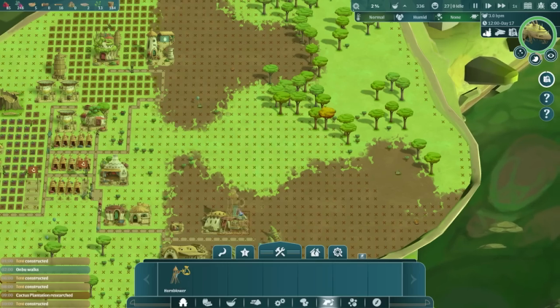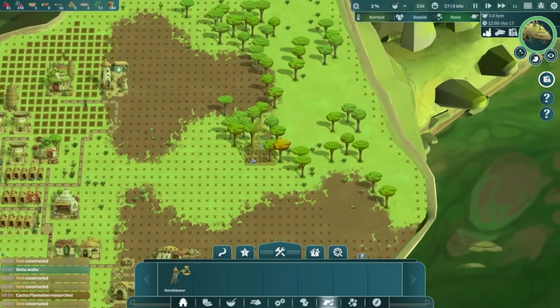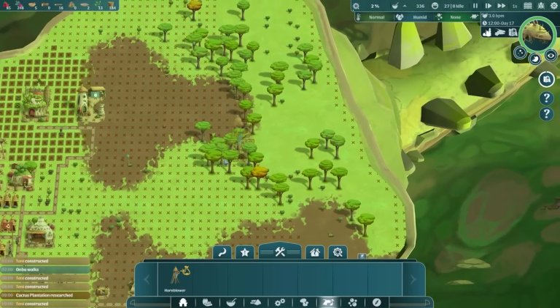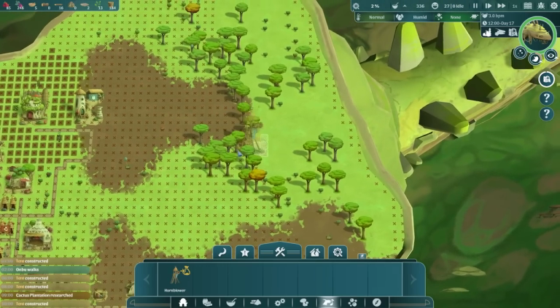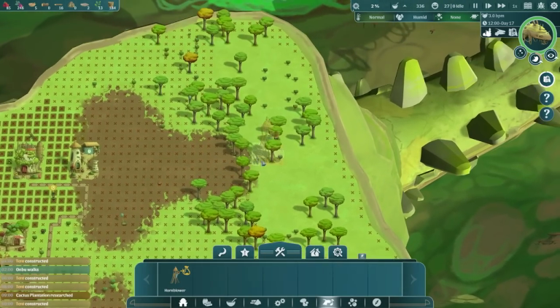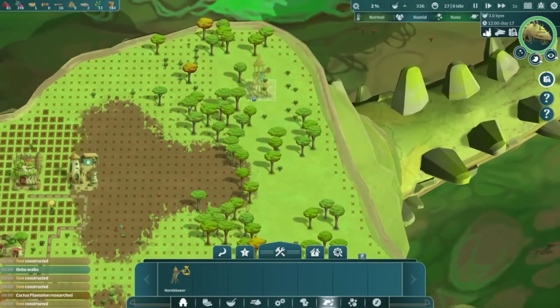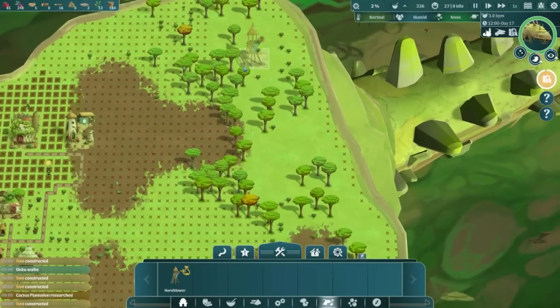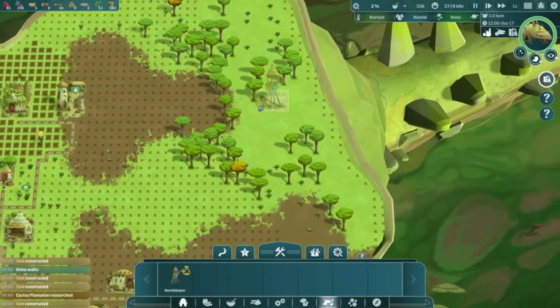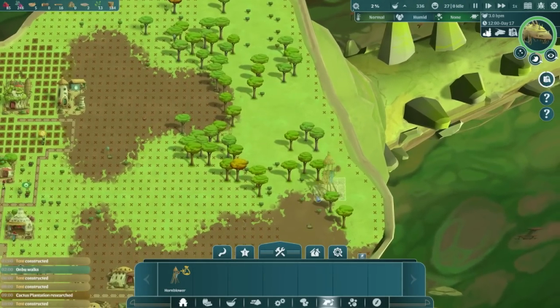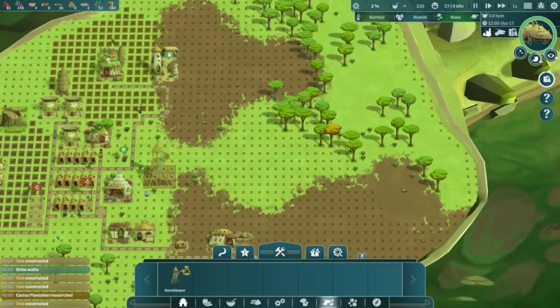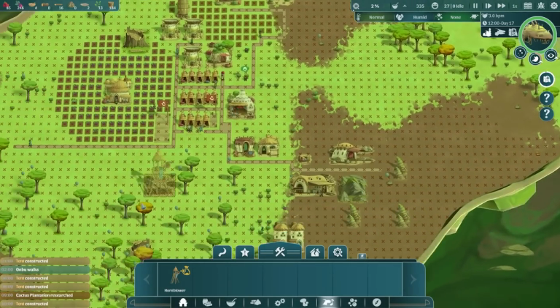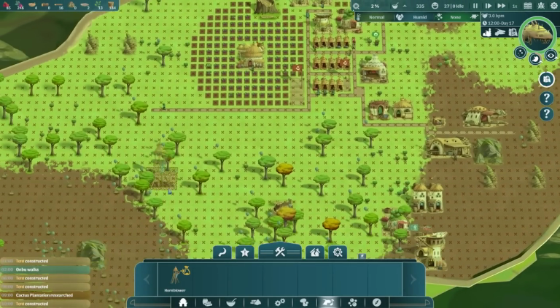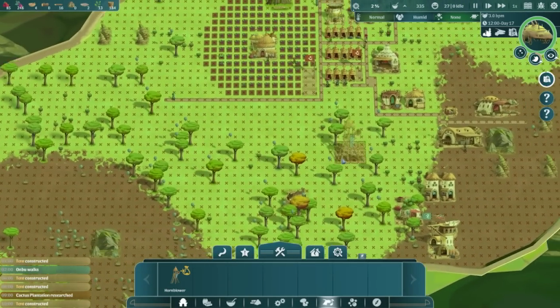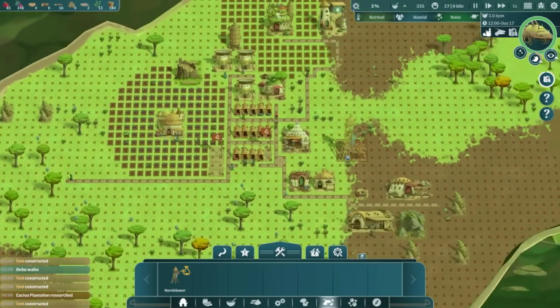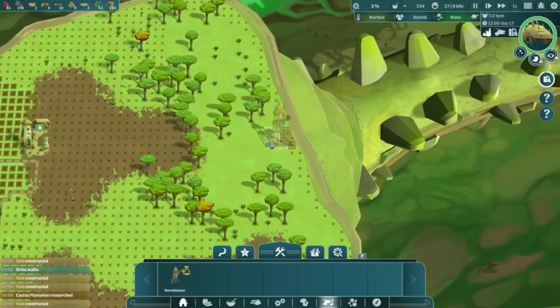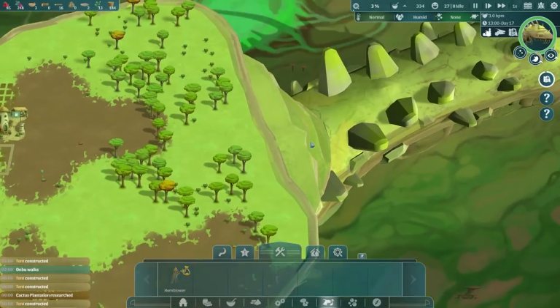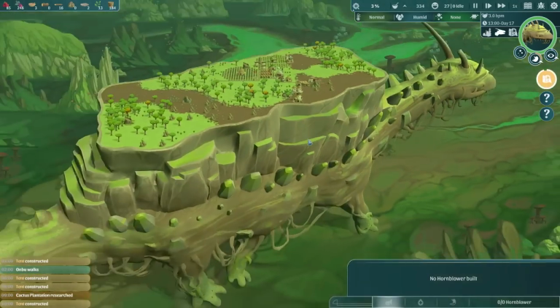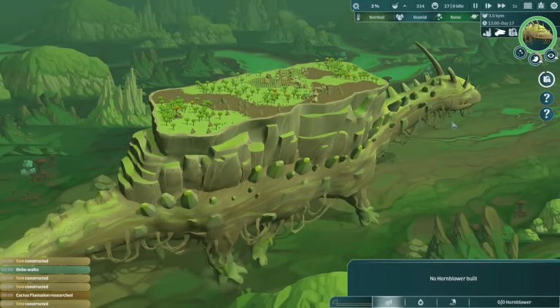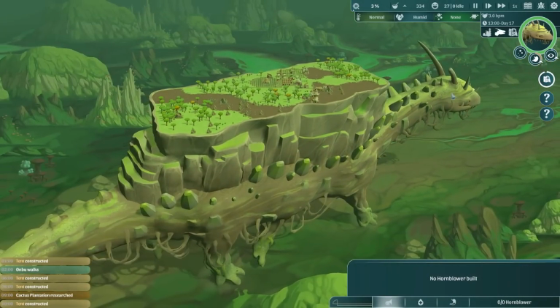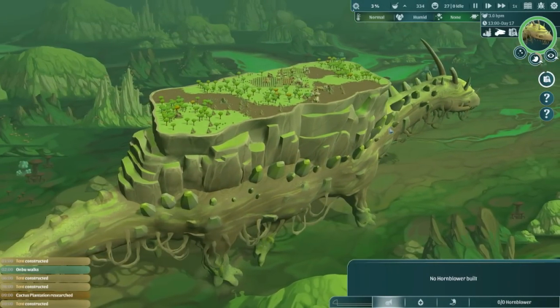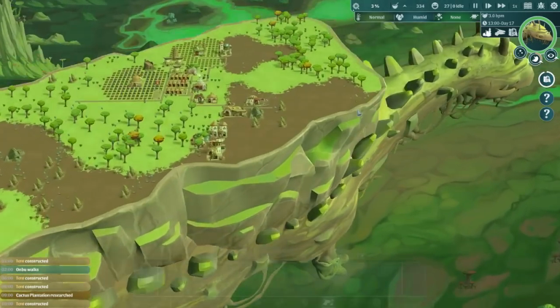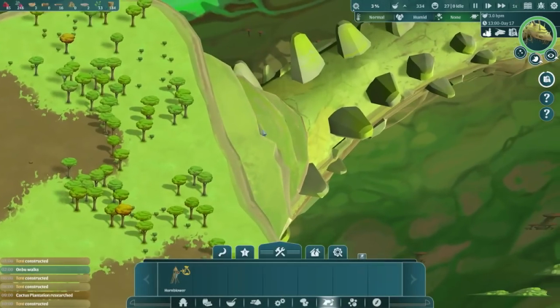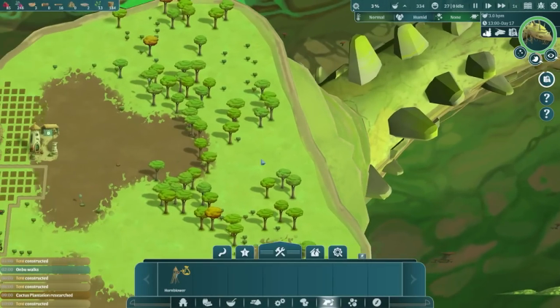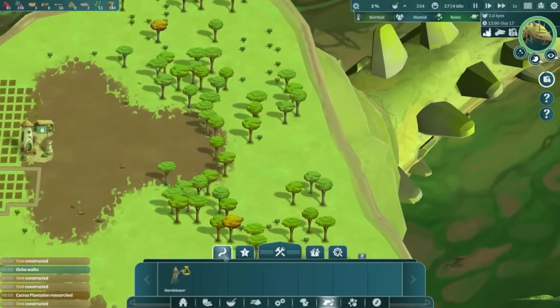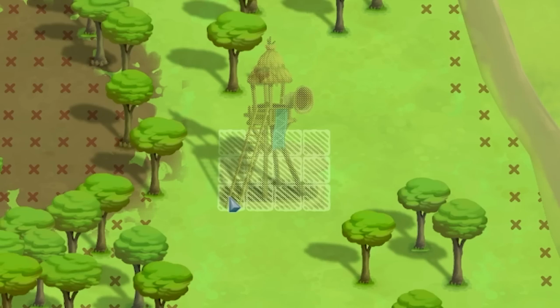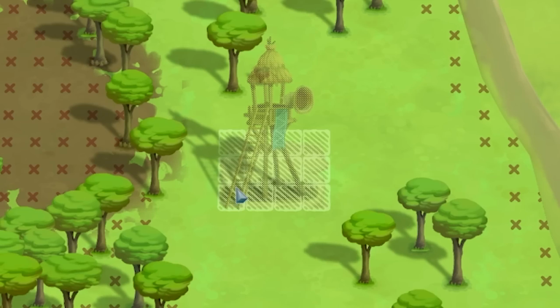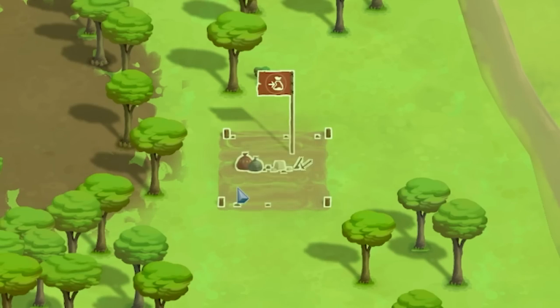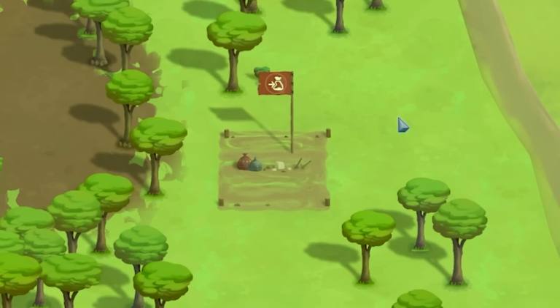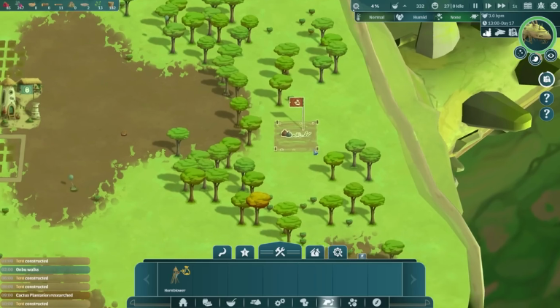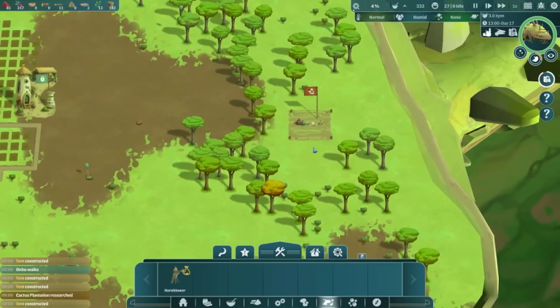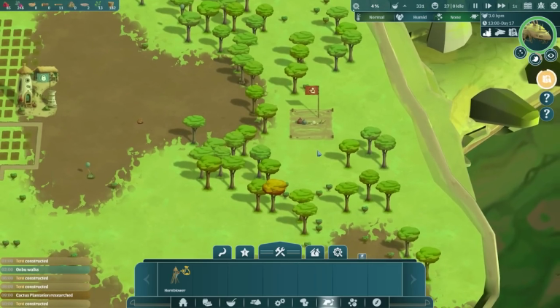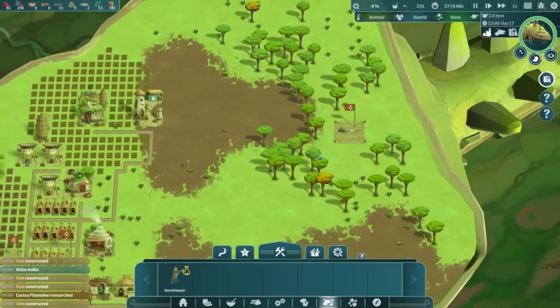Let's build one of these. You can see the only place to build it is this strip here - everywhere else has an X on it. That's because we've got to be close to Ombu's head so he can hear our commands. We'll shove that there and hopefully it will get built soon.